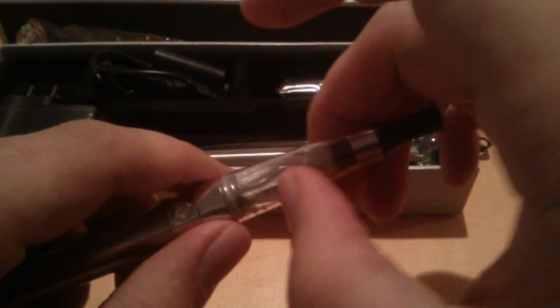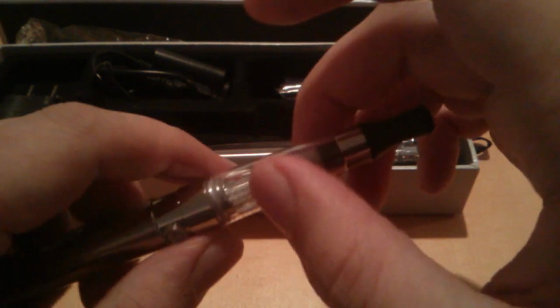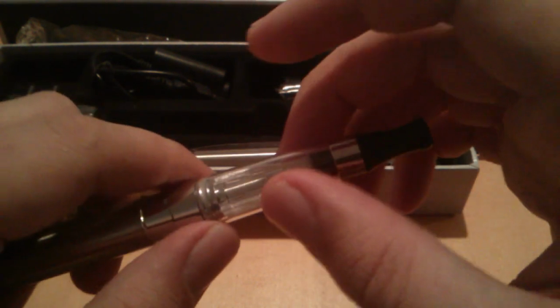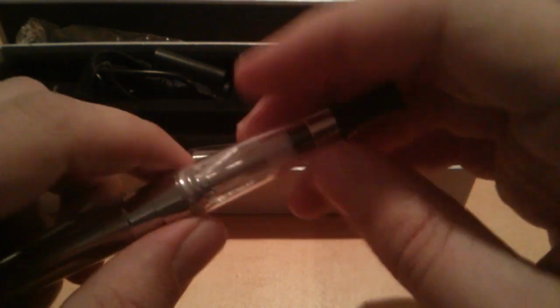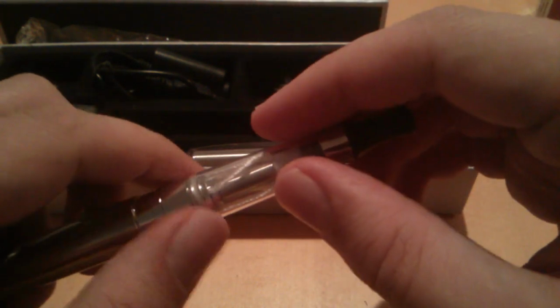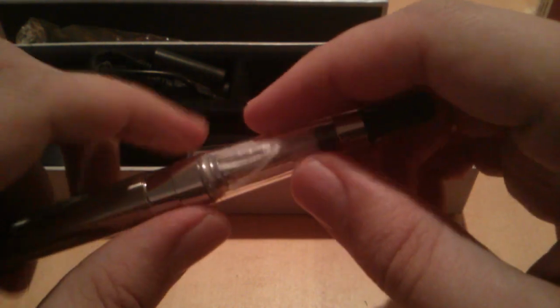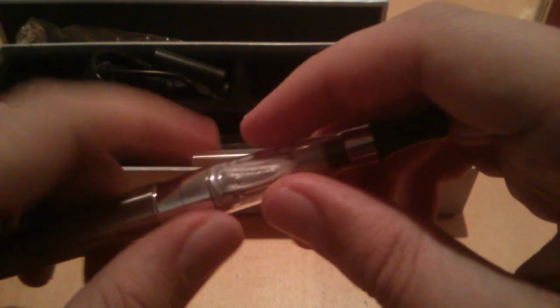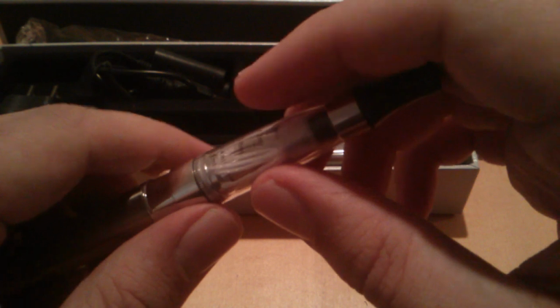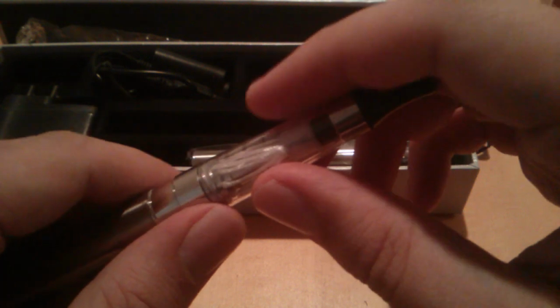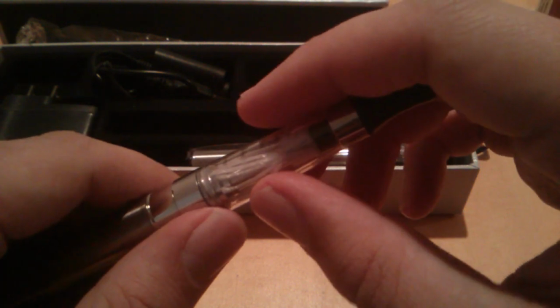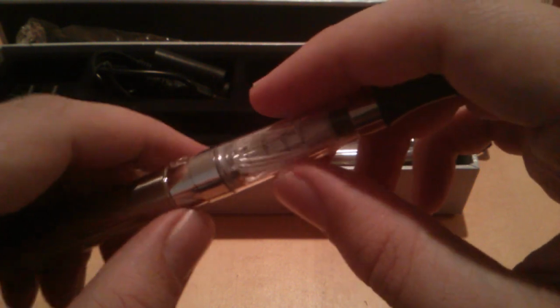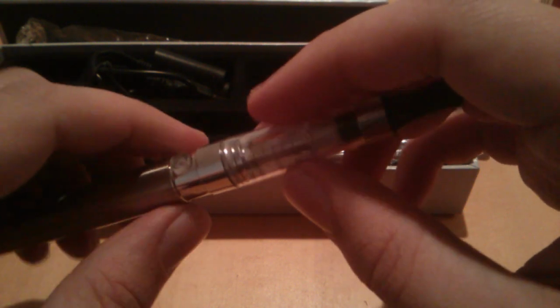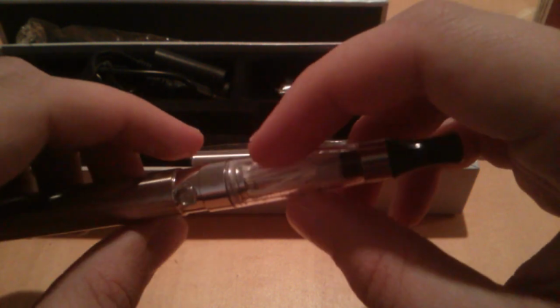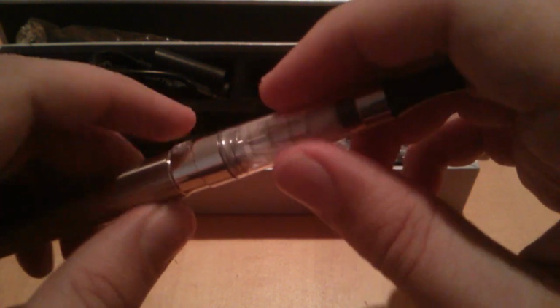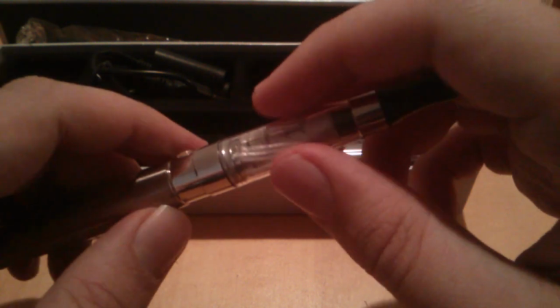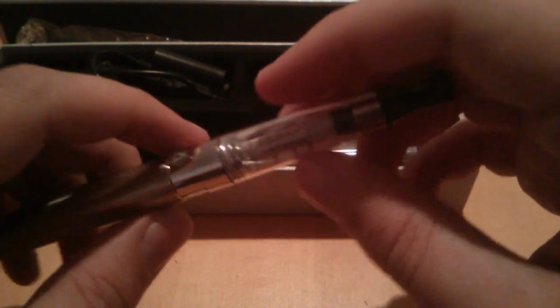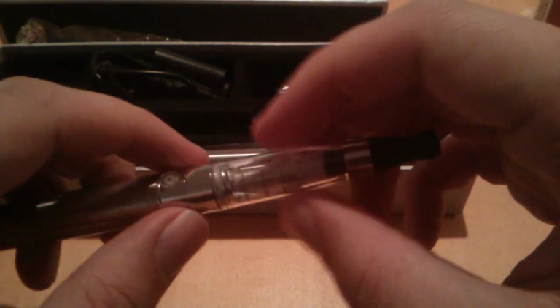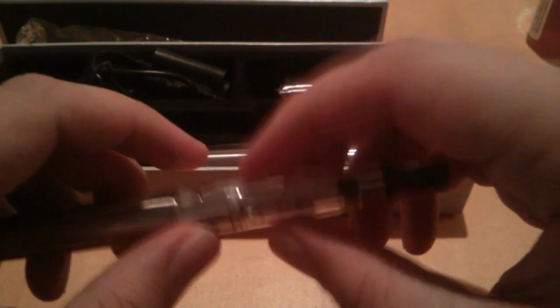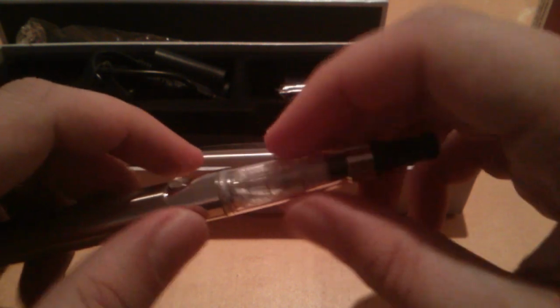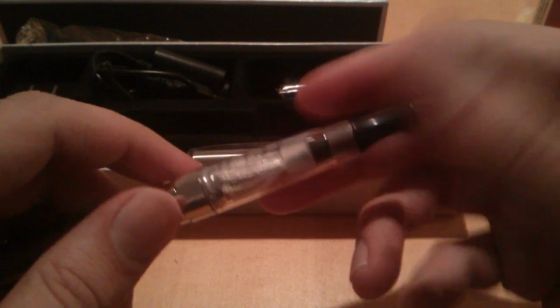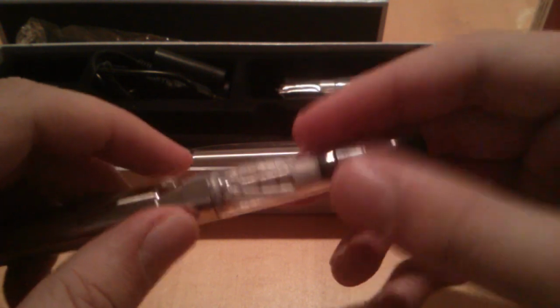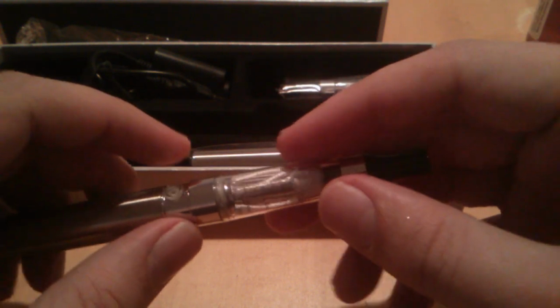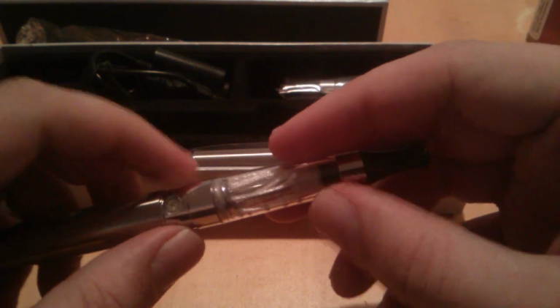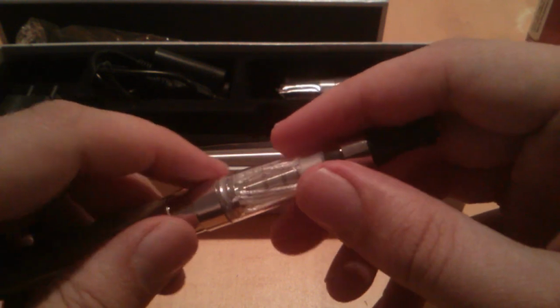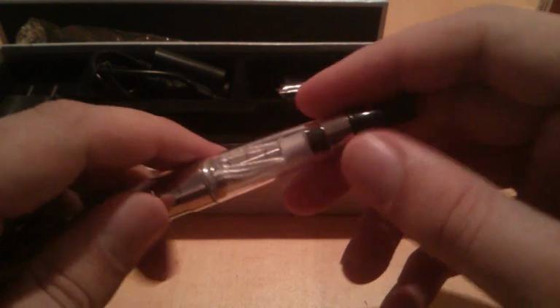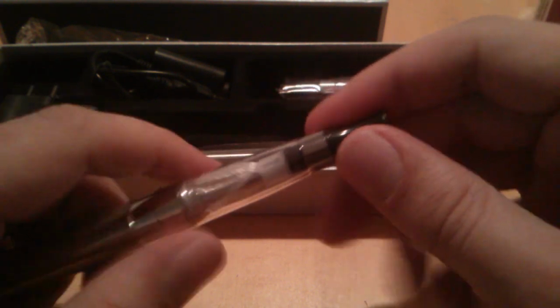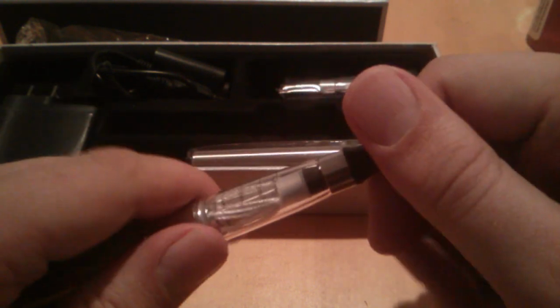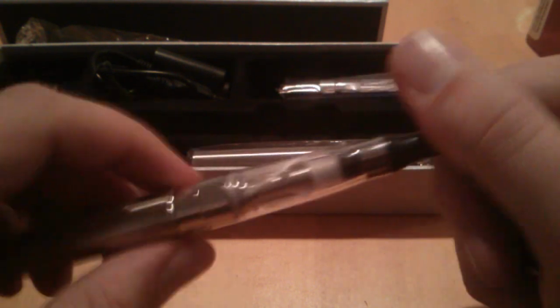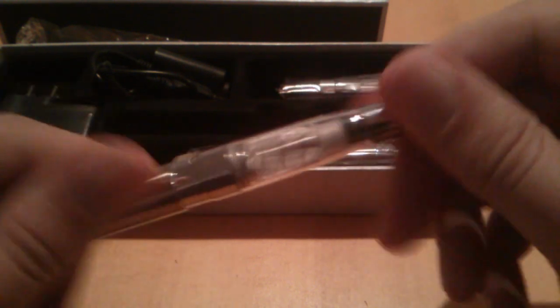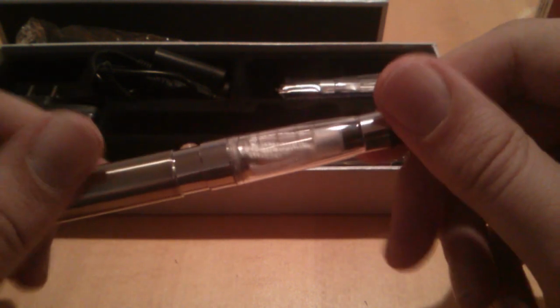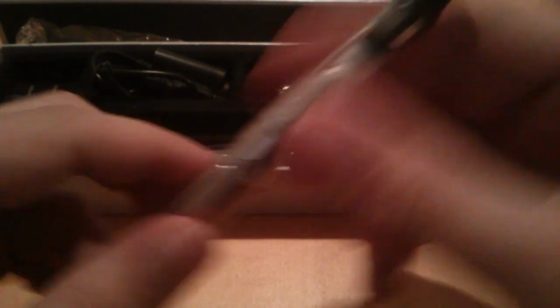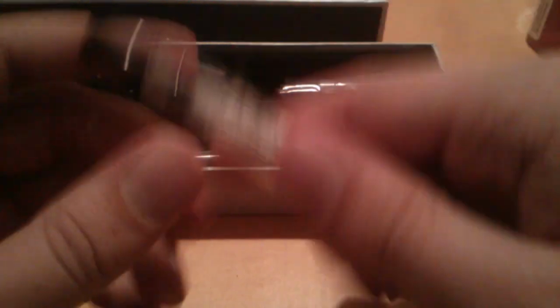I've only seen them break when somebody has it in their pocket and sits down the wrong way, or puts it in their back pocket and sits on it. That's kind of your own fault. Let's go ahead and fill this bad boy up.